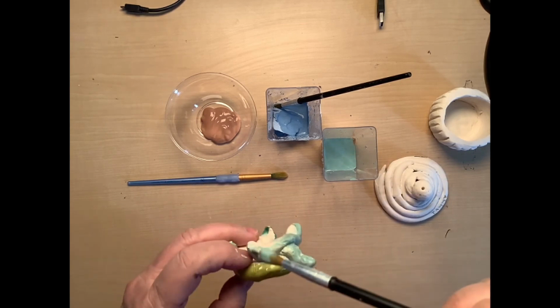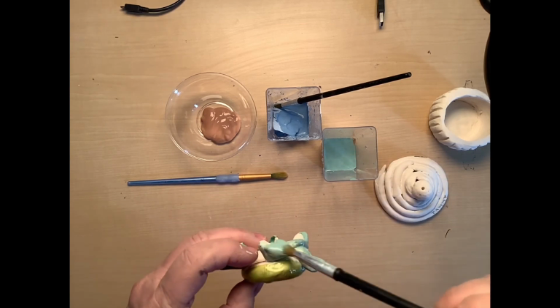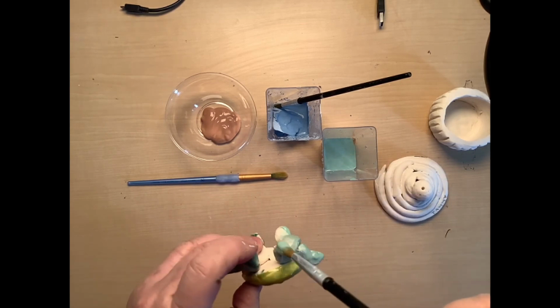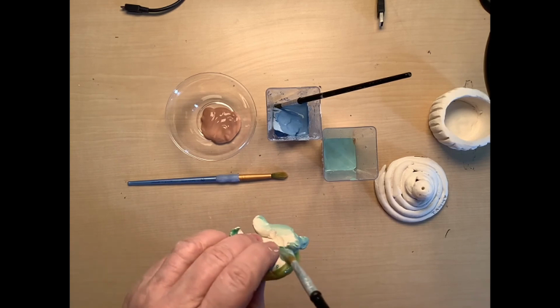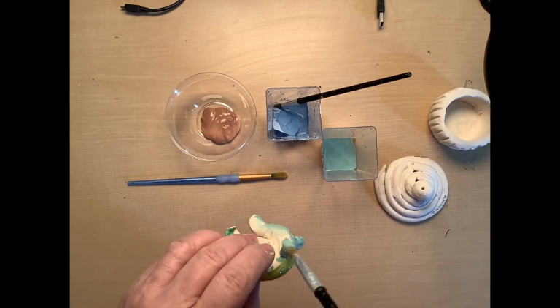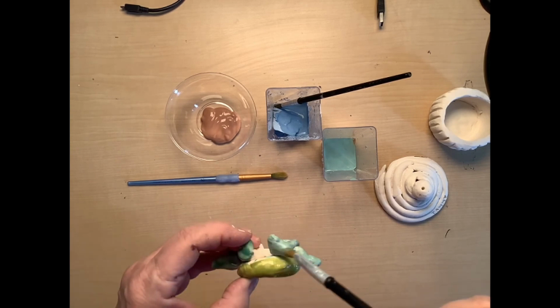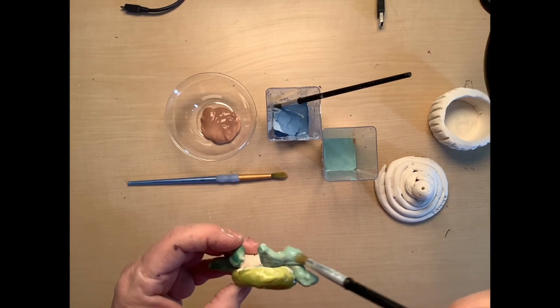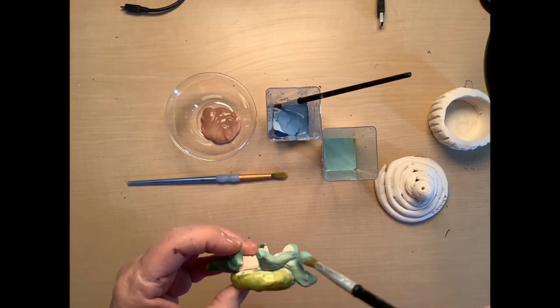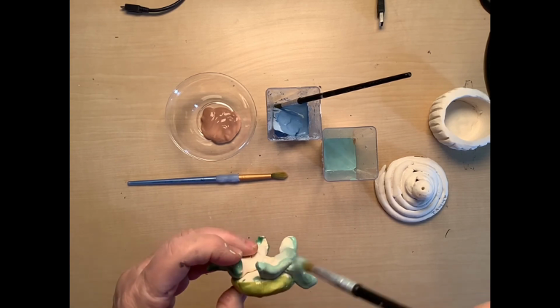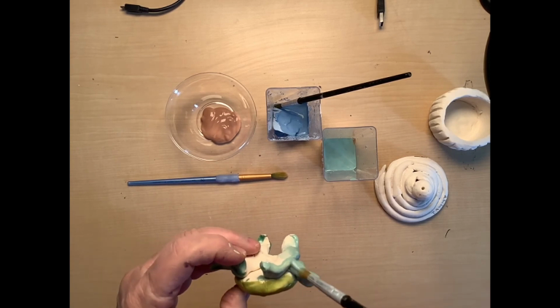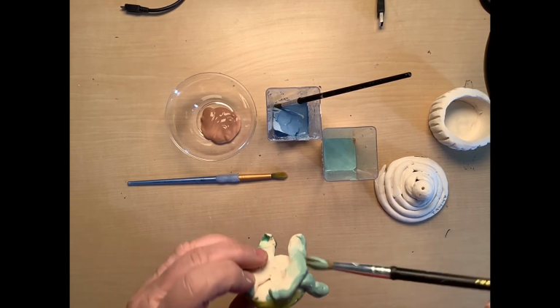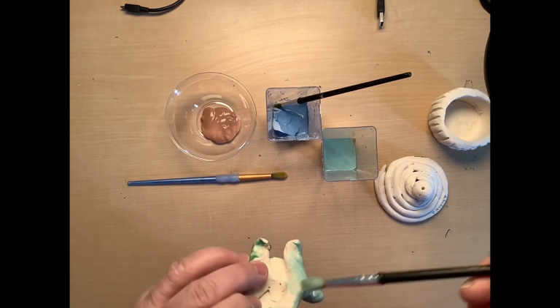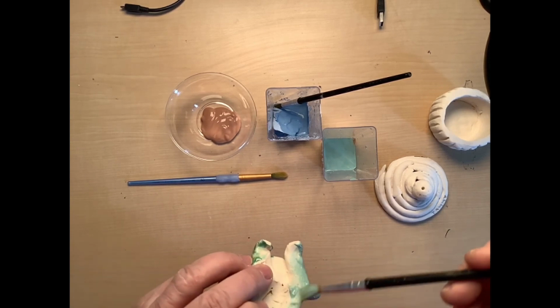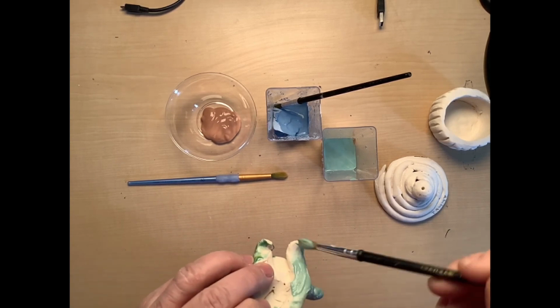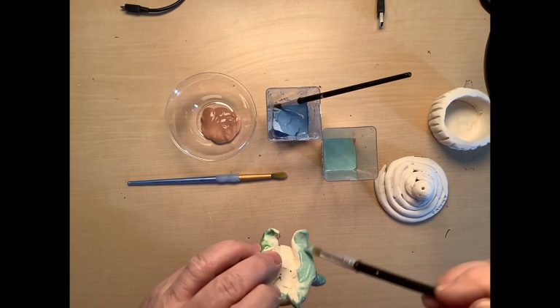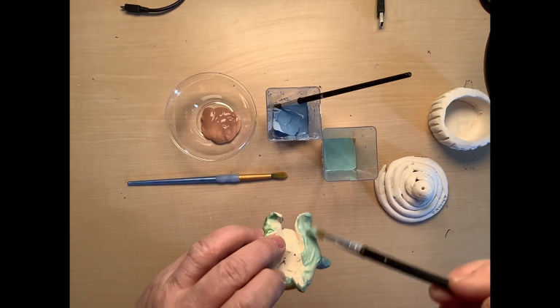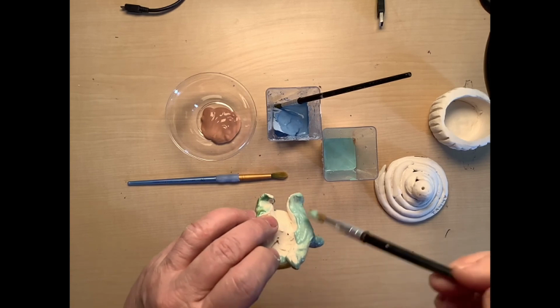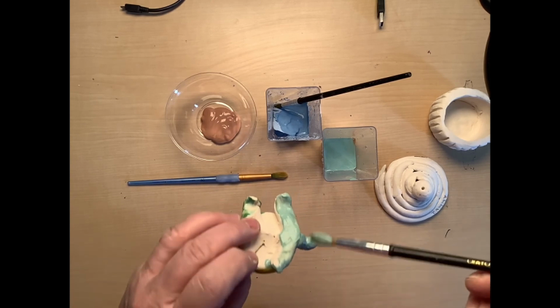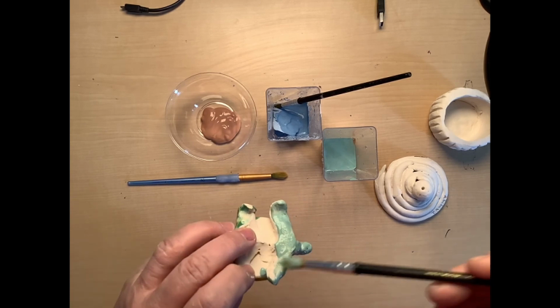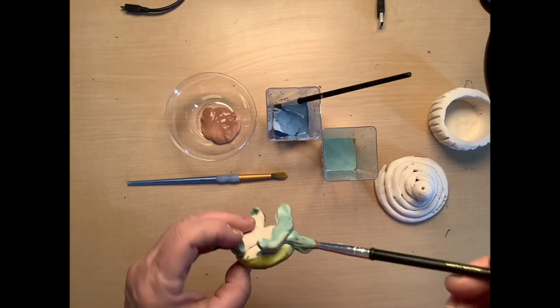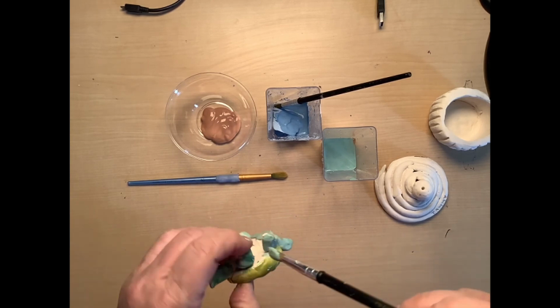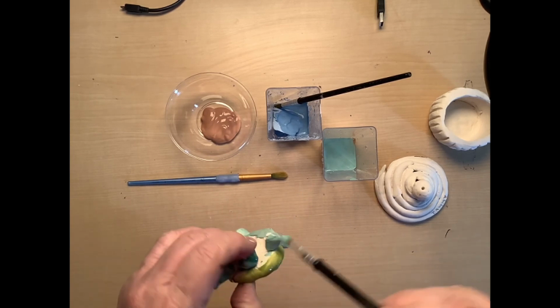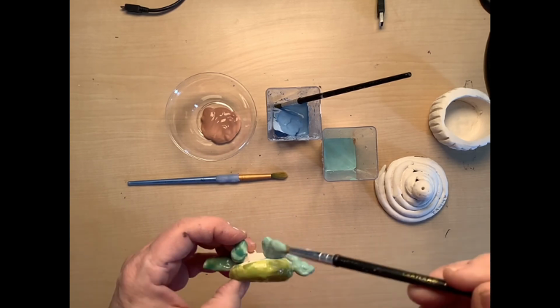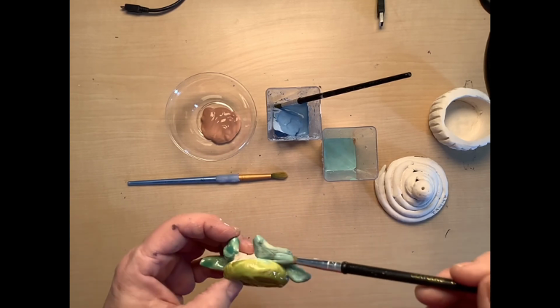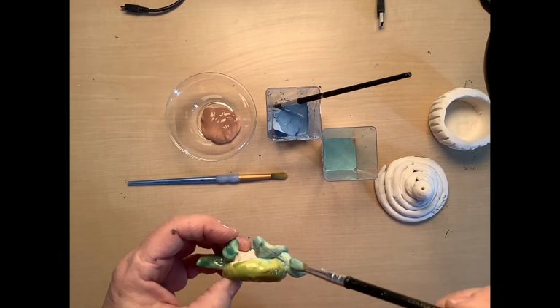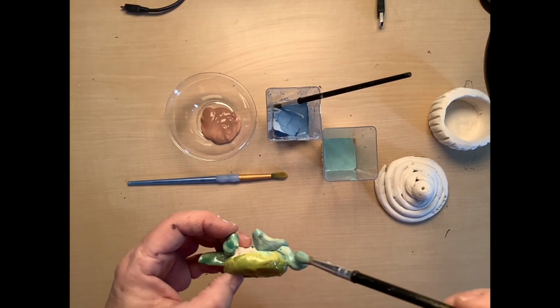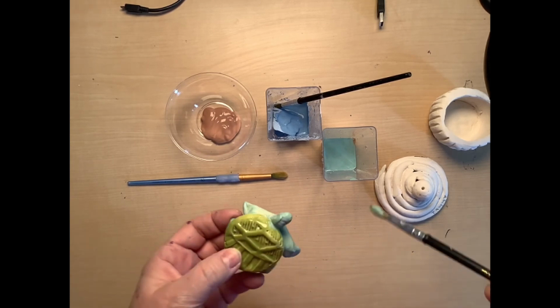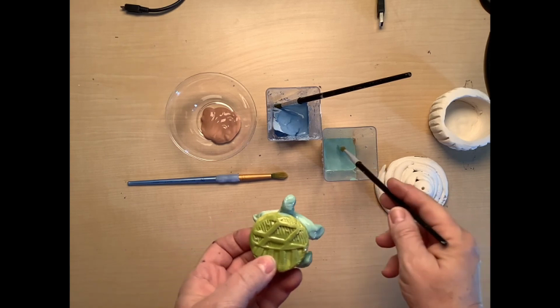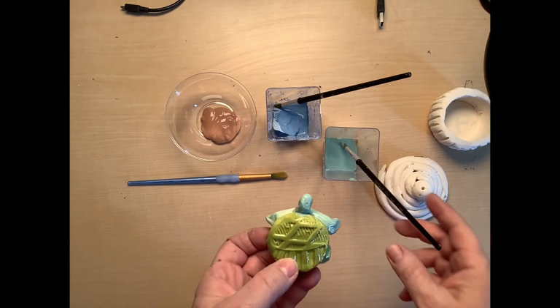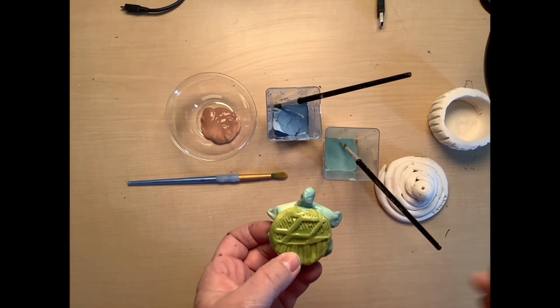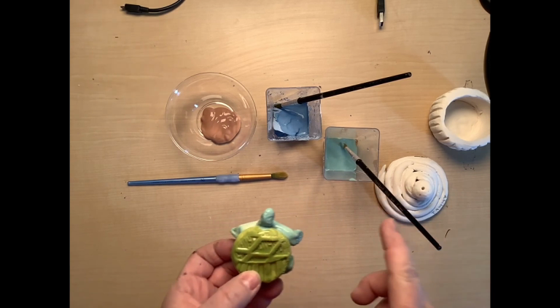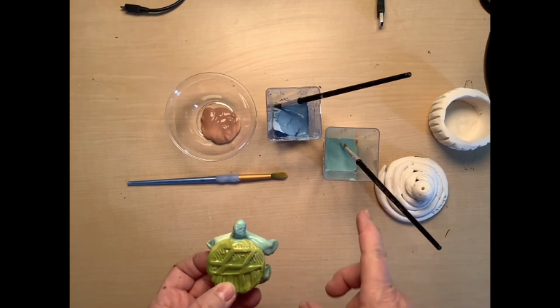There we go — three good solid coats on it. Then just put it aside to dry.